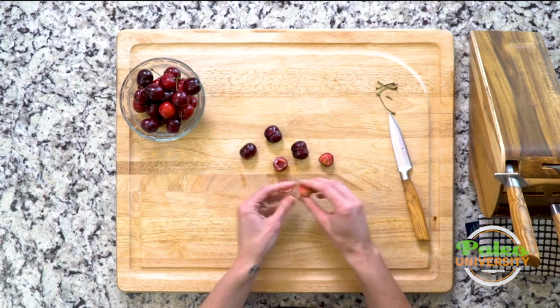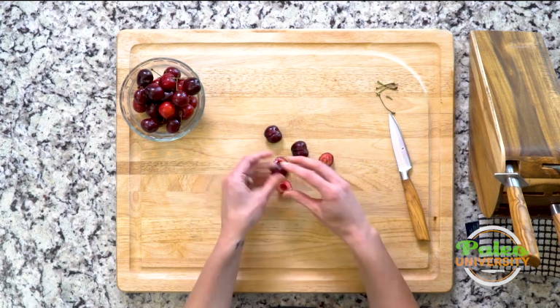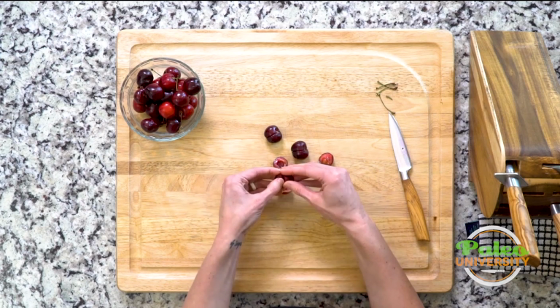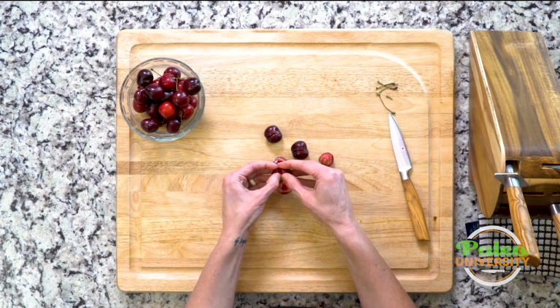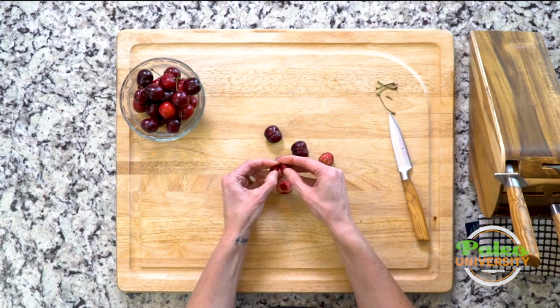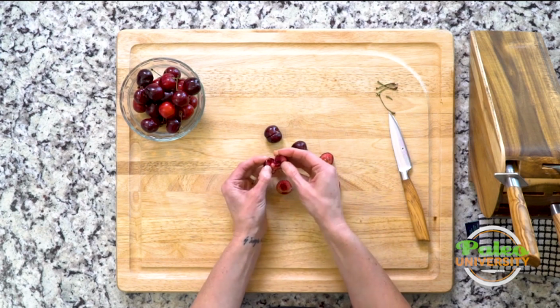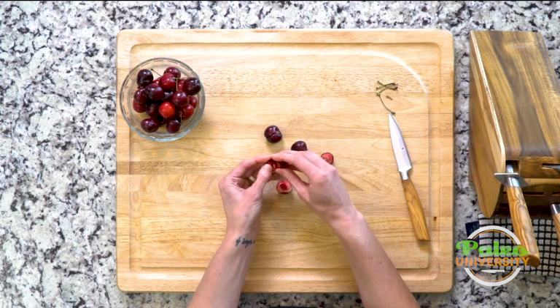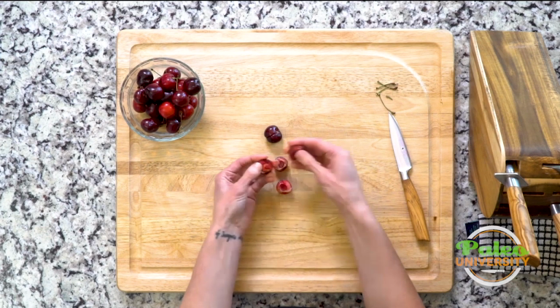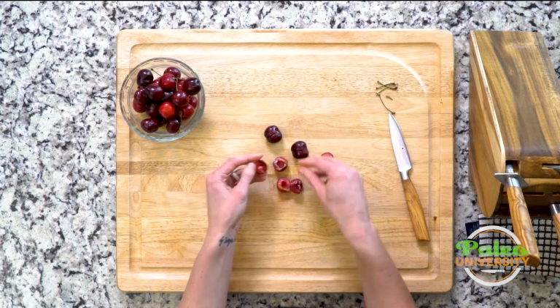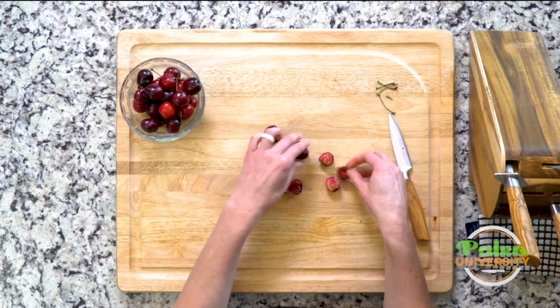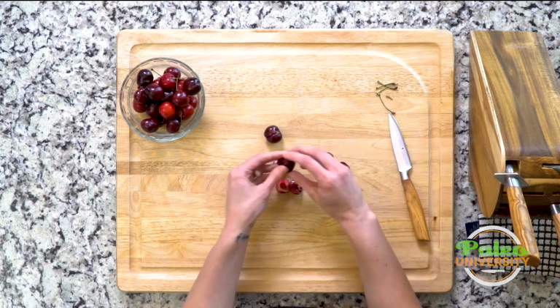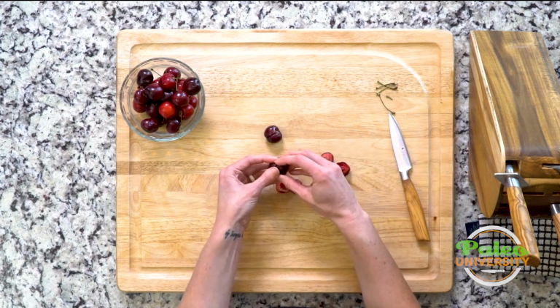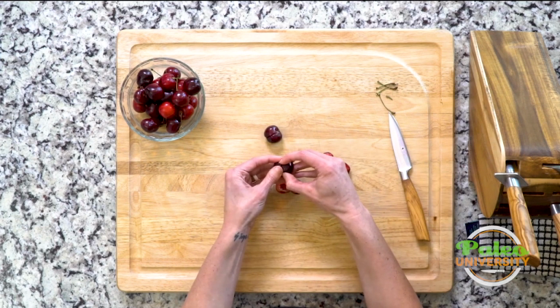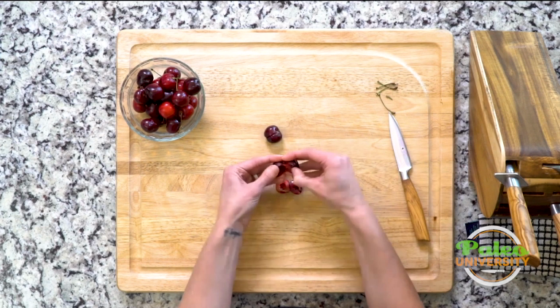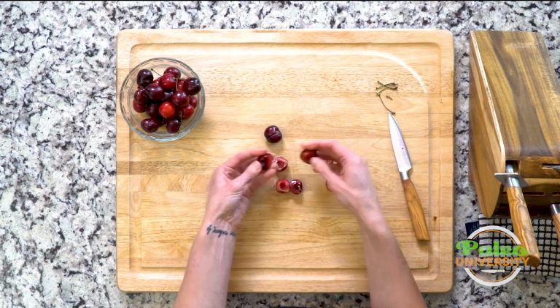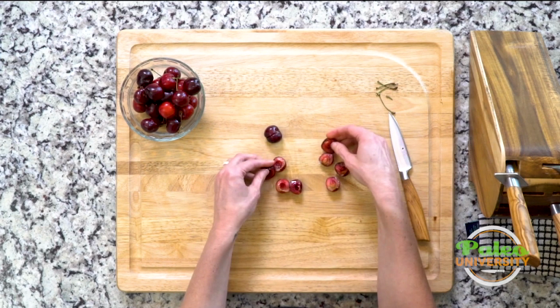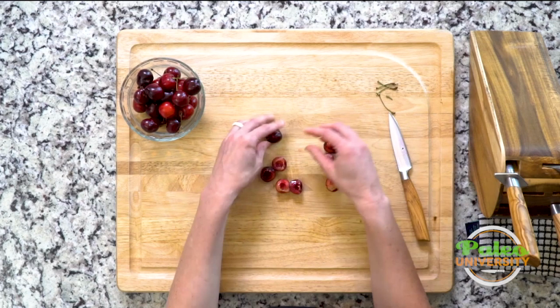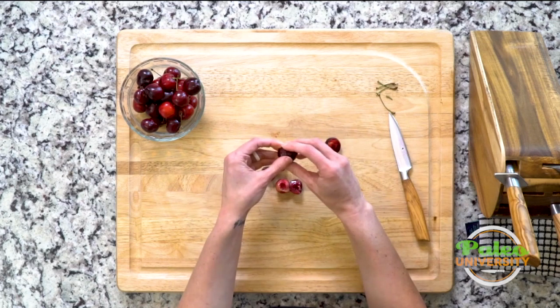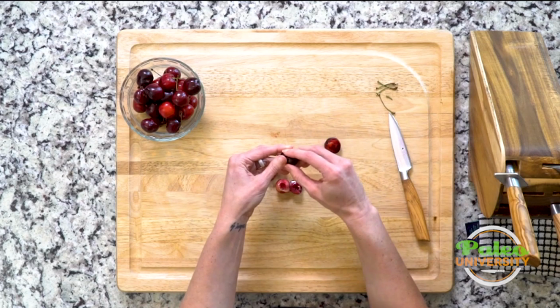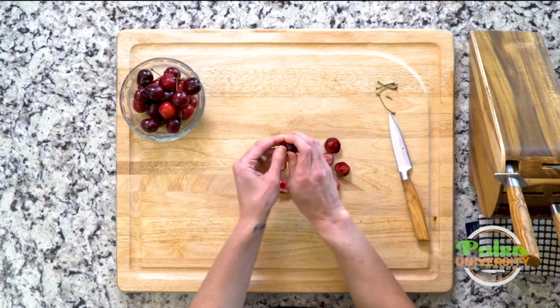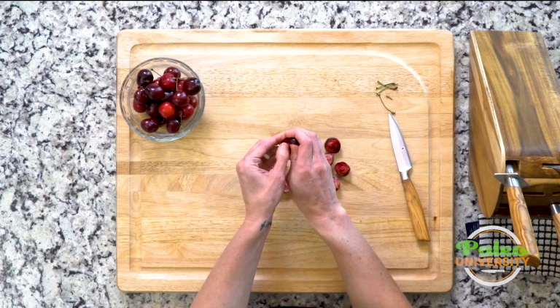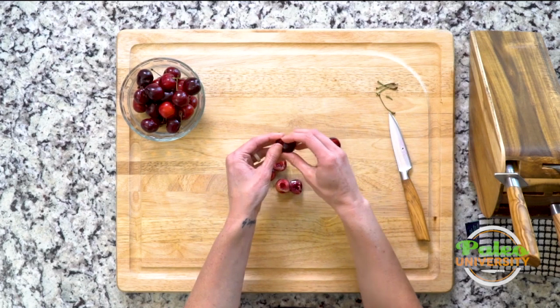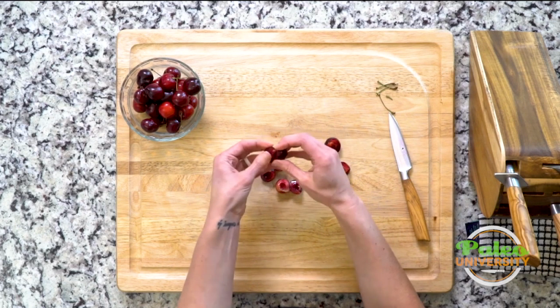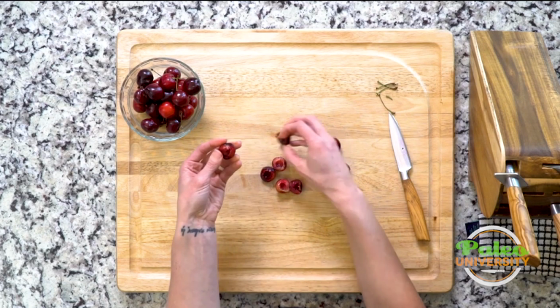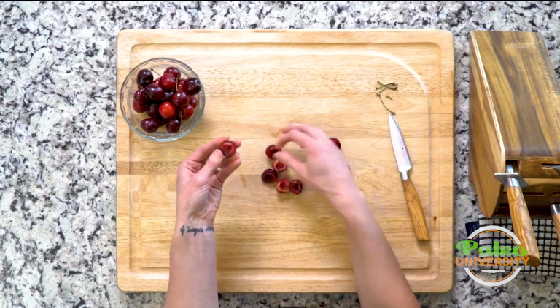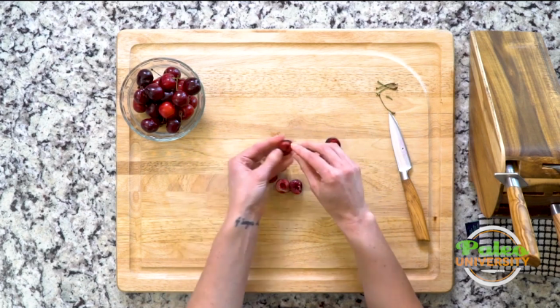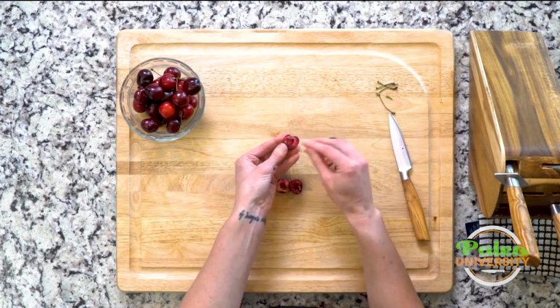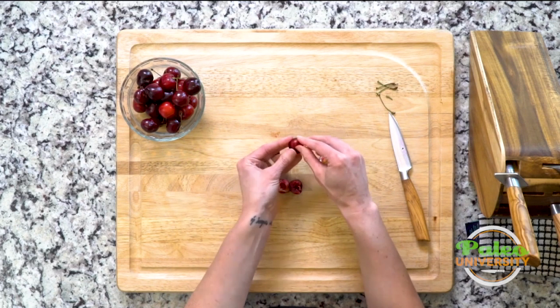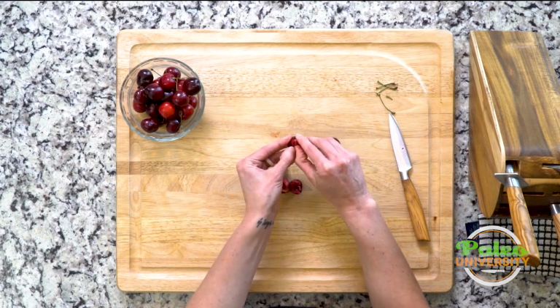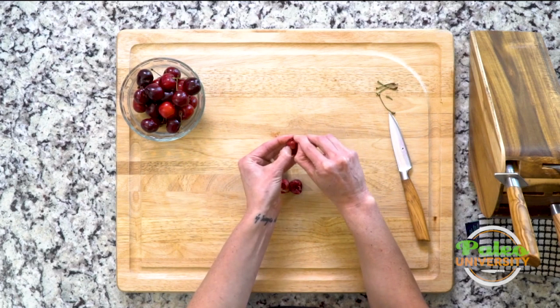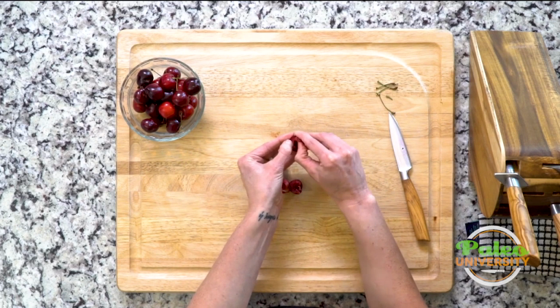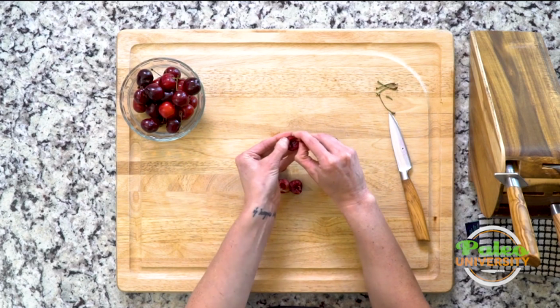Then I'm gonna use my finger to just pull the pit out of the other side. Now I have cherry halves. You can leave them like that — I'm down with that, that's okay. No recipe is gonna be hurt by keeping your cherries in sort of bigger pieces.